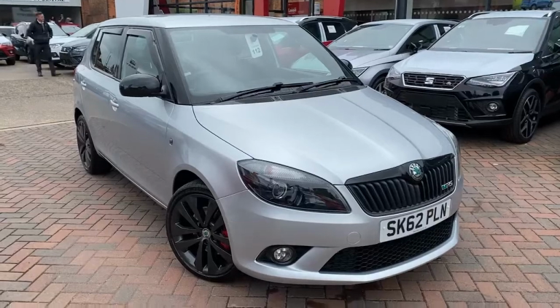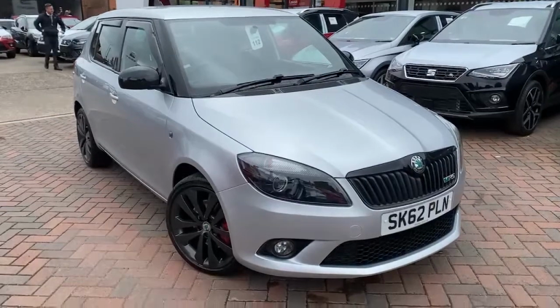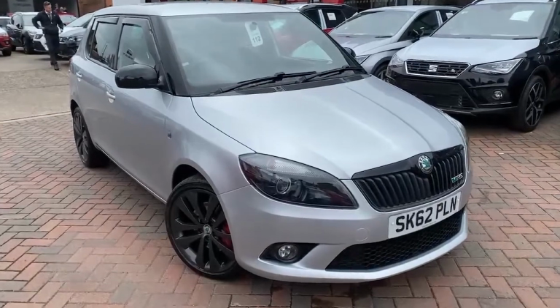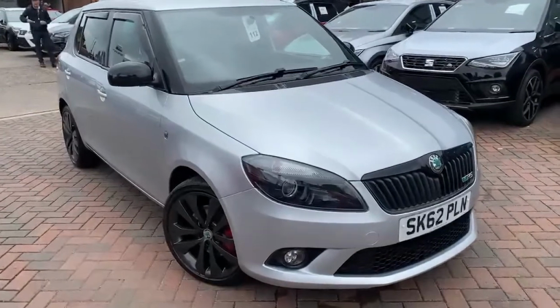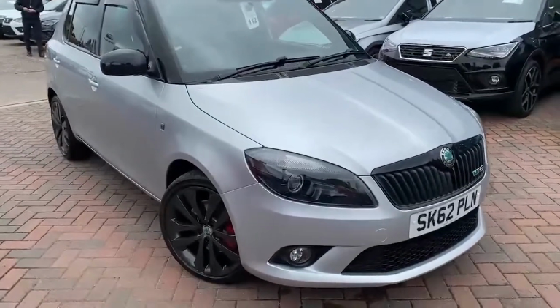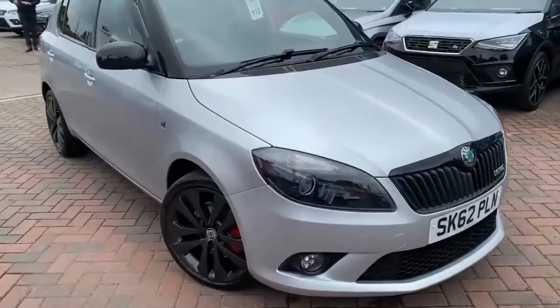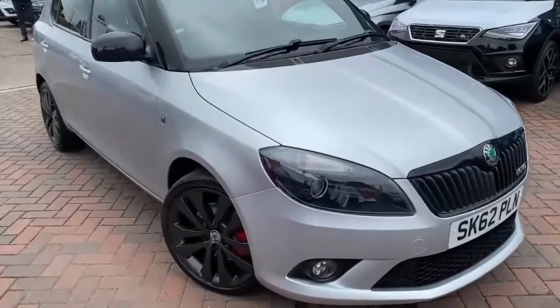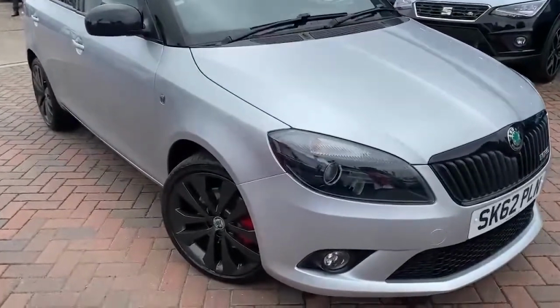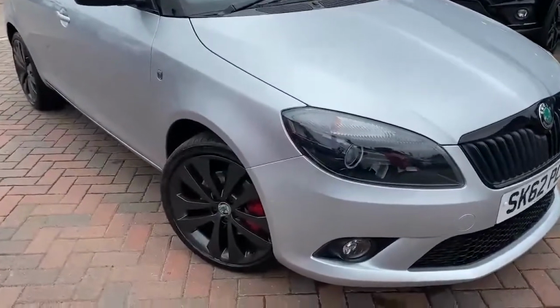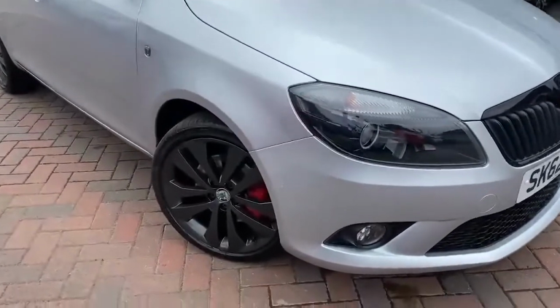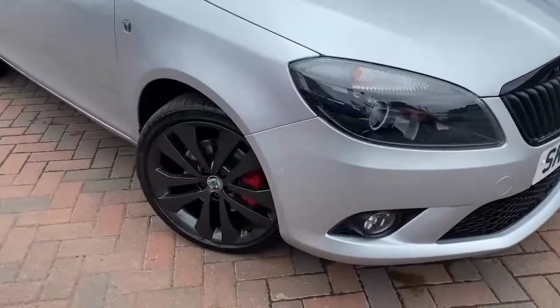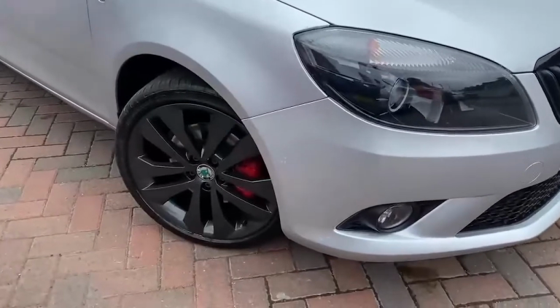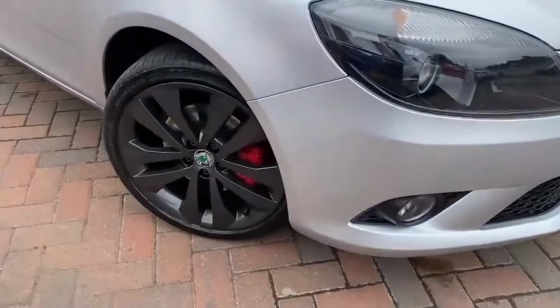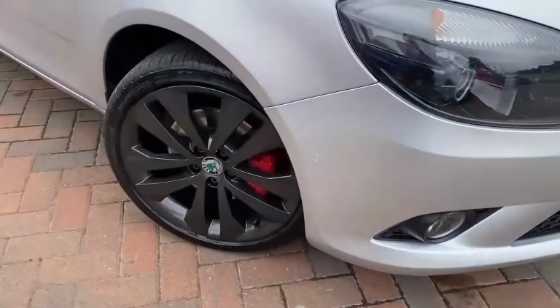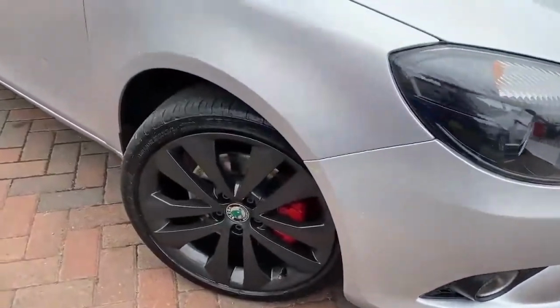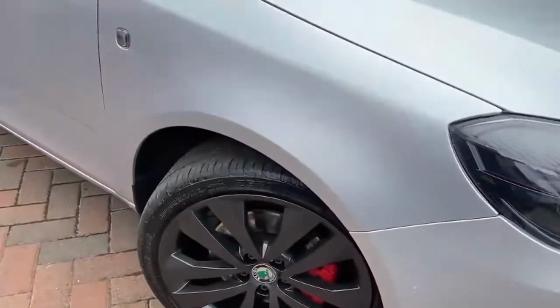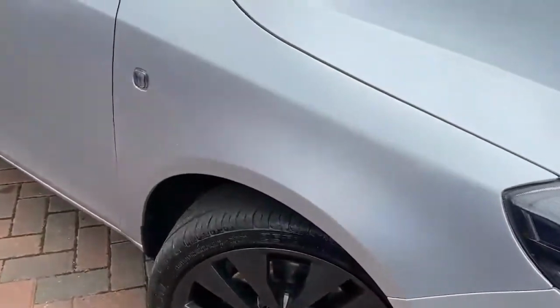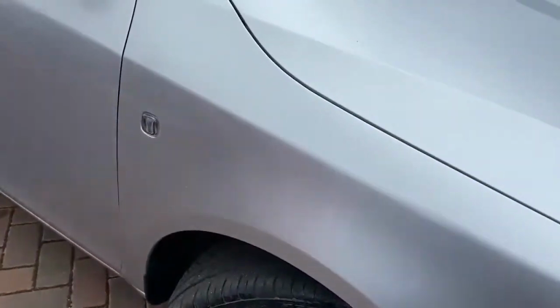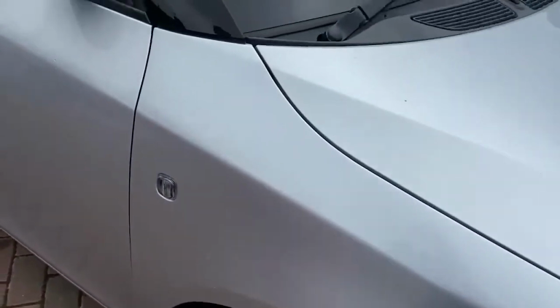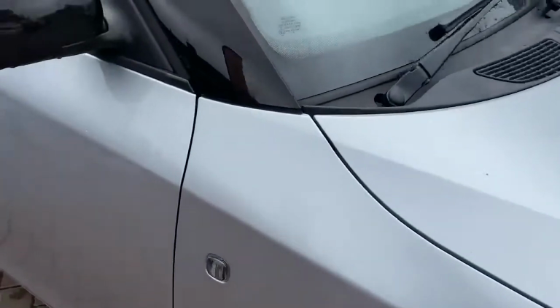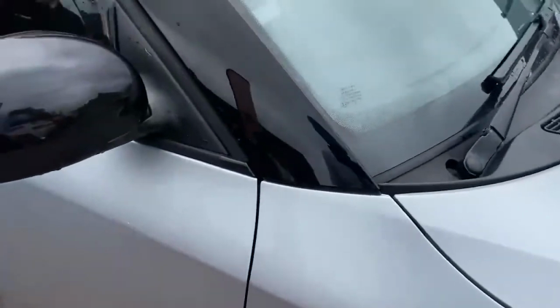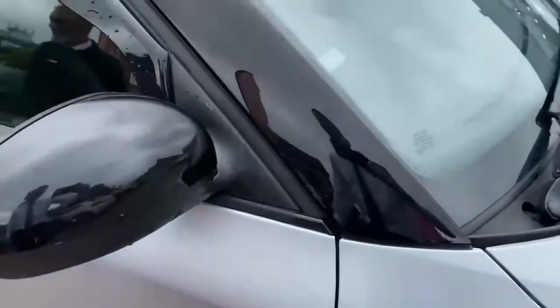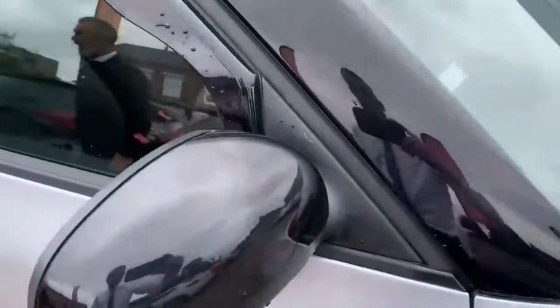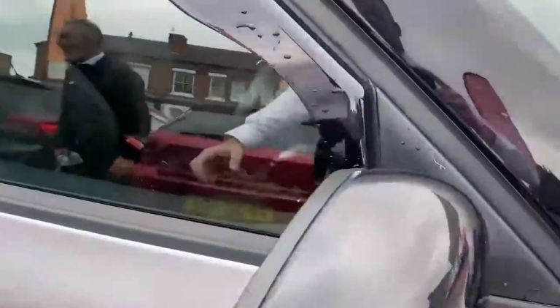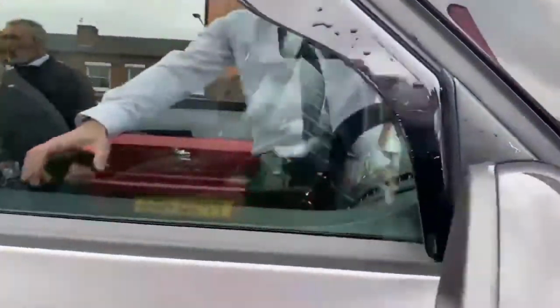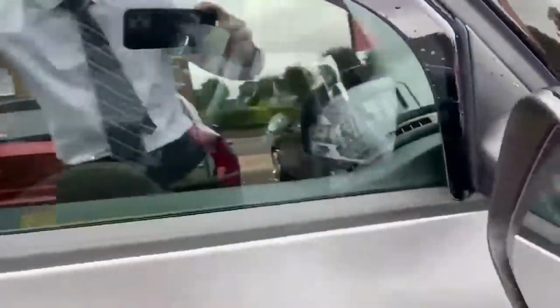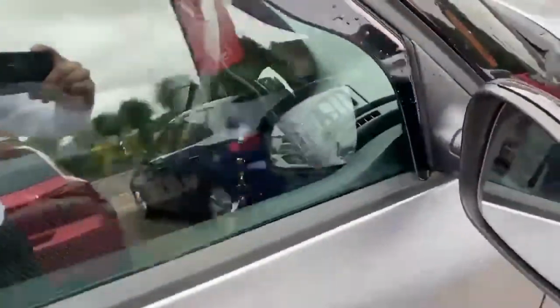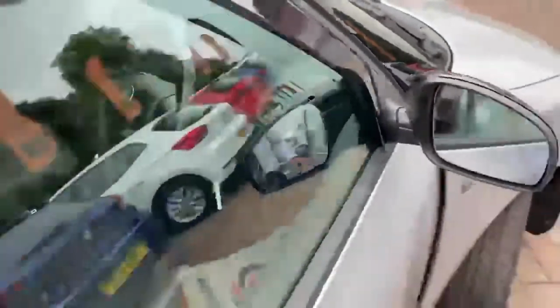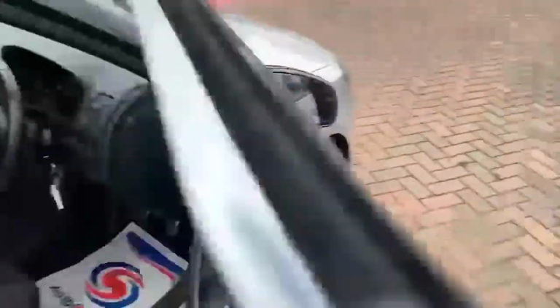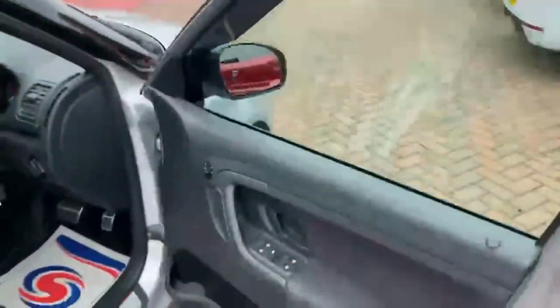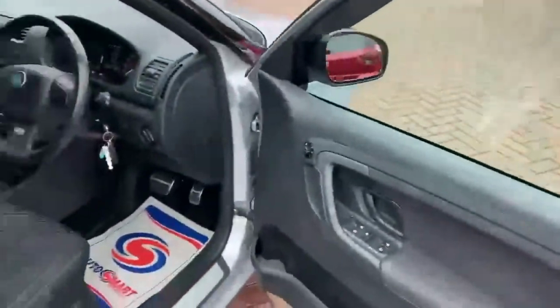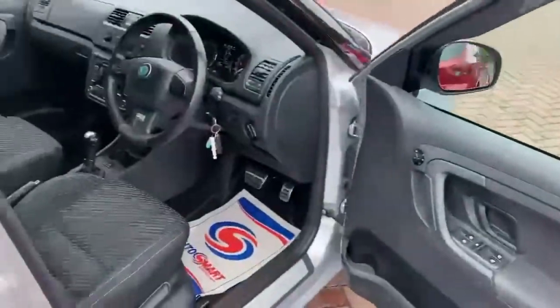Here at Pentagon Motor Group we offer the very best used vehicles for hard to beat prices. All of our used vehicles are carefully selected and prepared to a high standard and come with a minimum 12-month warranty for complete peace of mind.